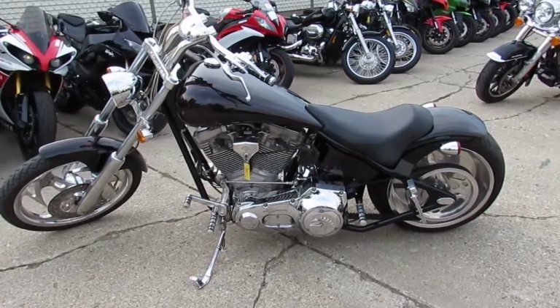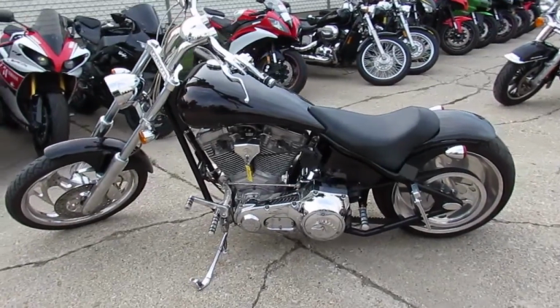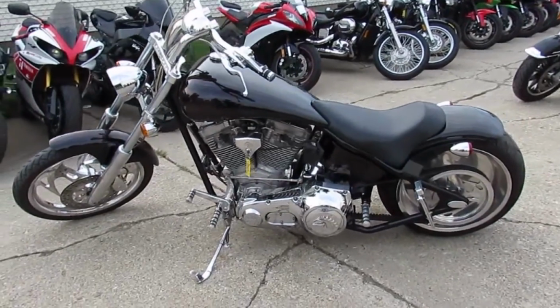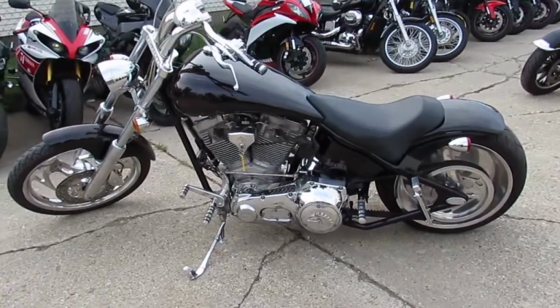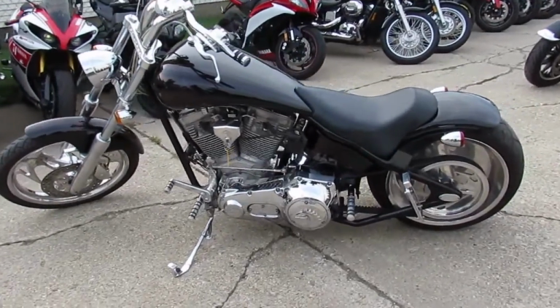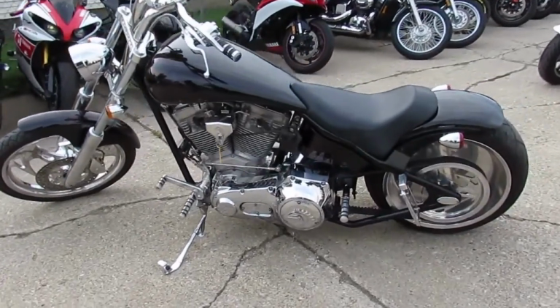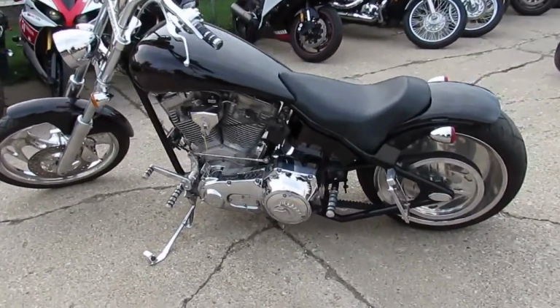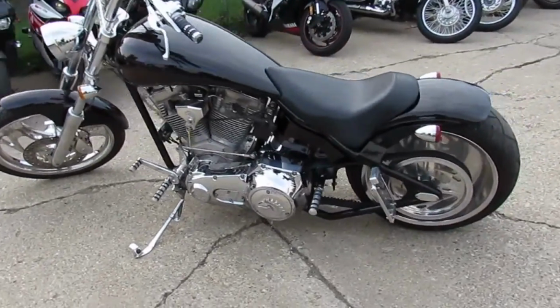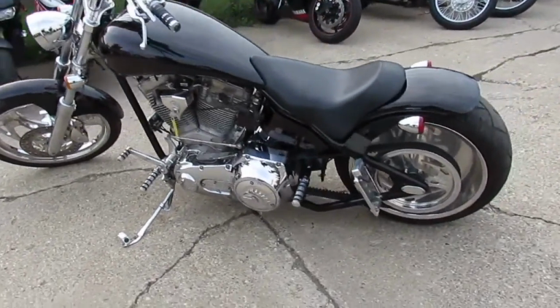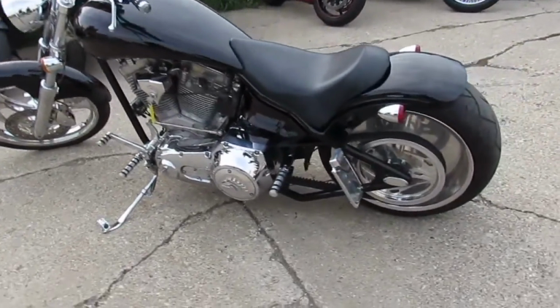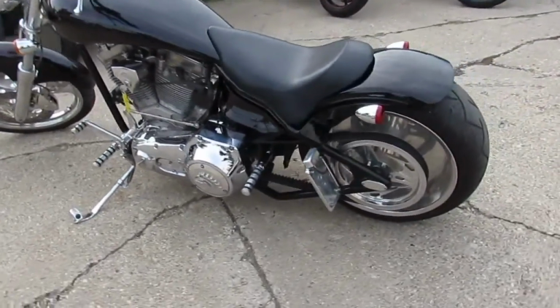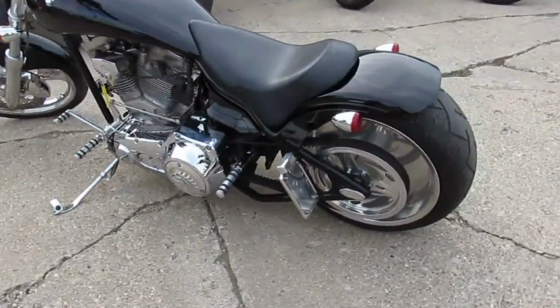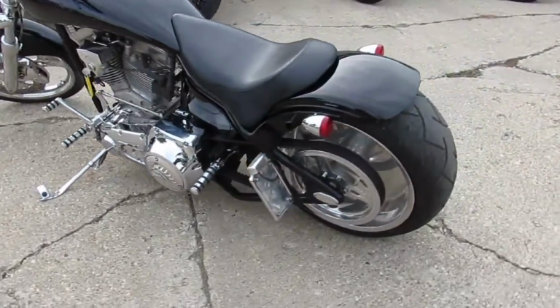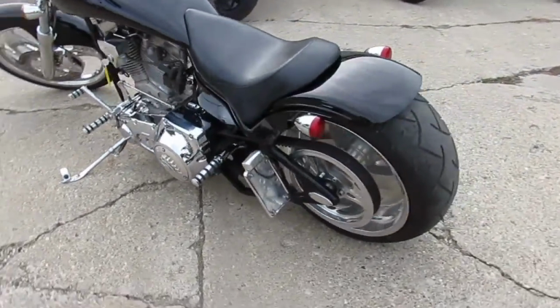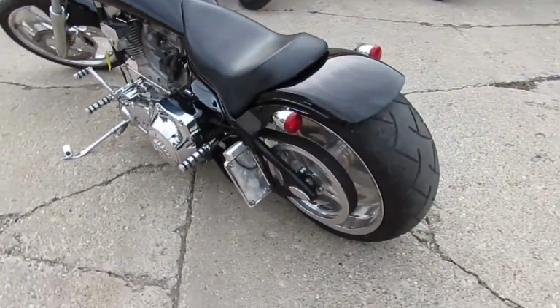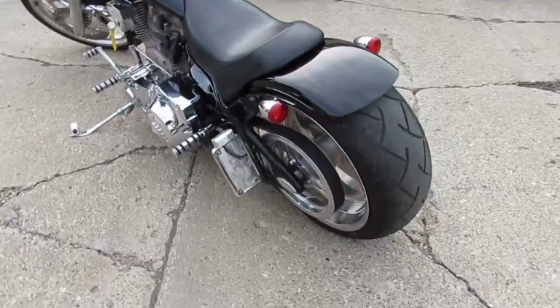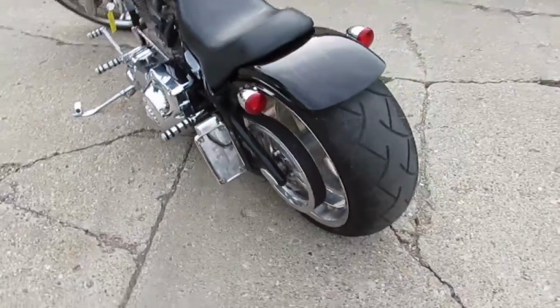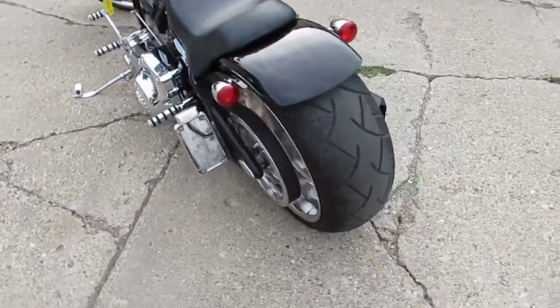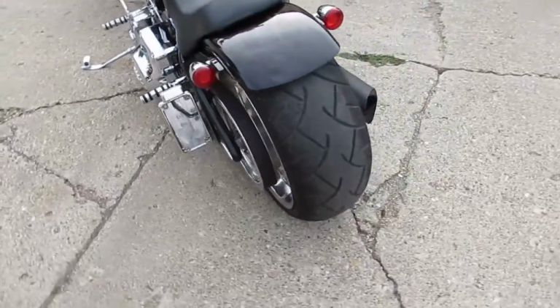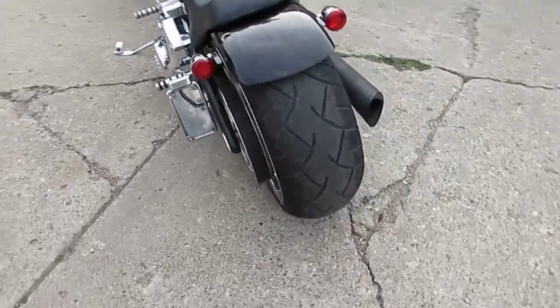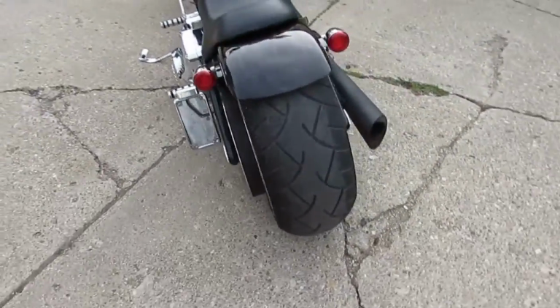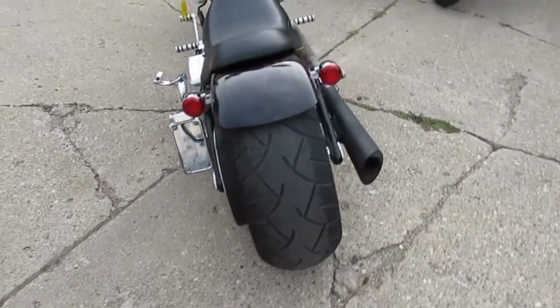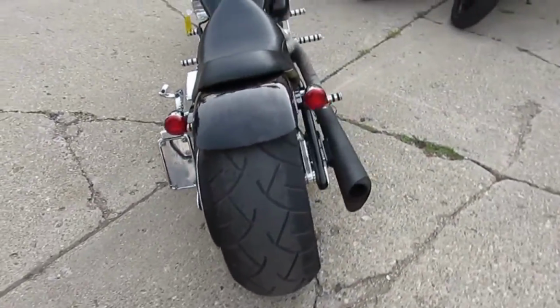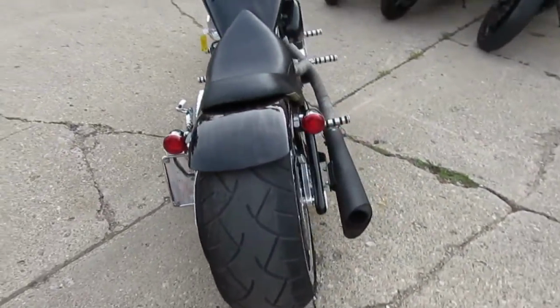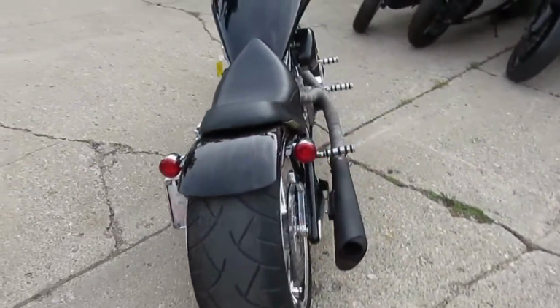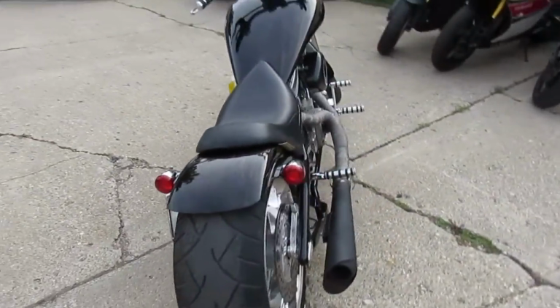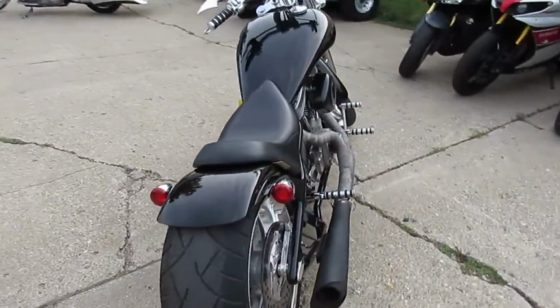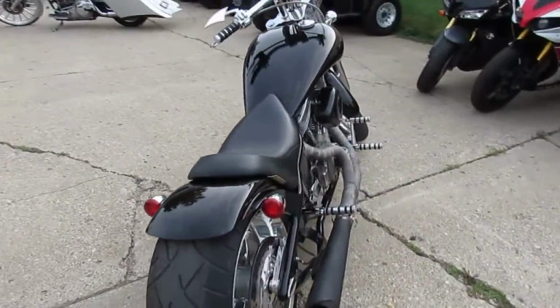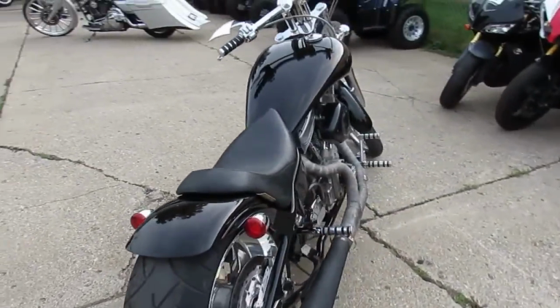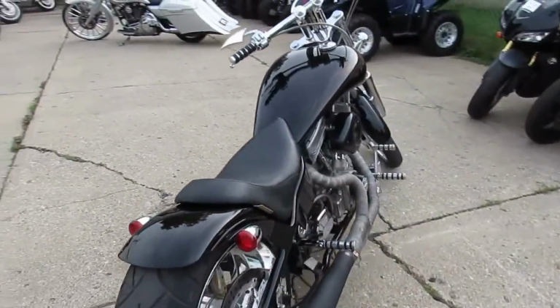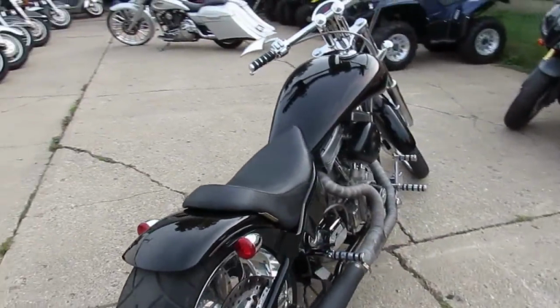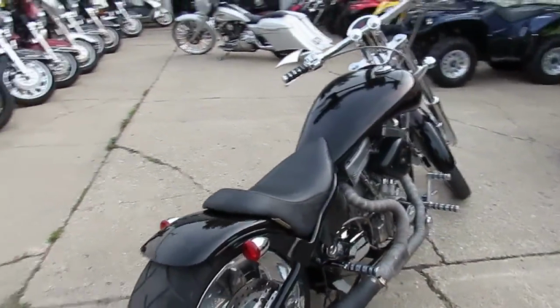Hey guys, it's Approval Powersports doing some videos on our used bikes. We got a super cool one here — it's a 2003 American Iron Horse Tejas.